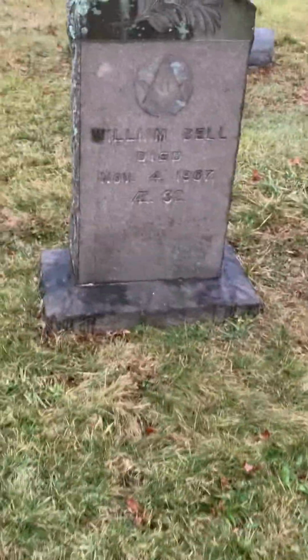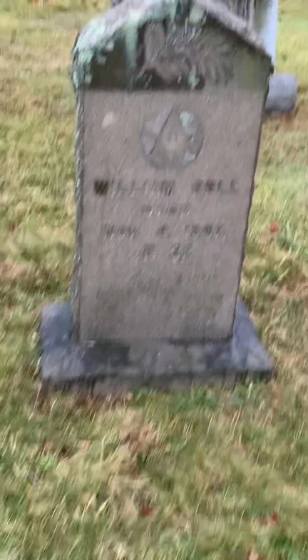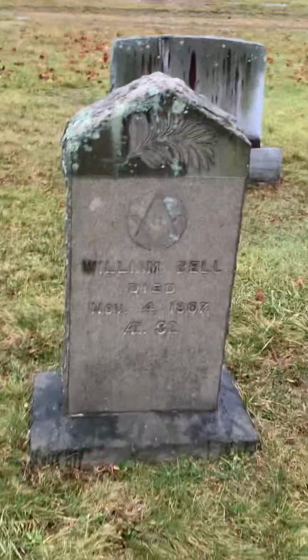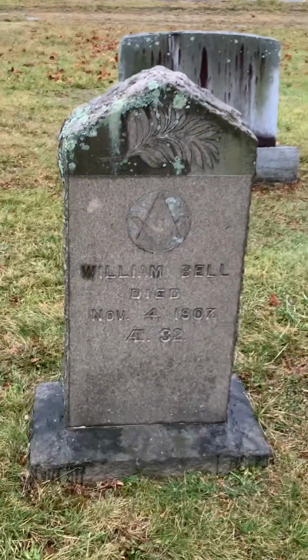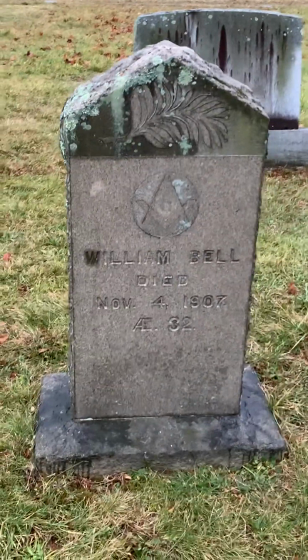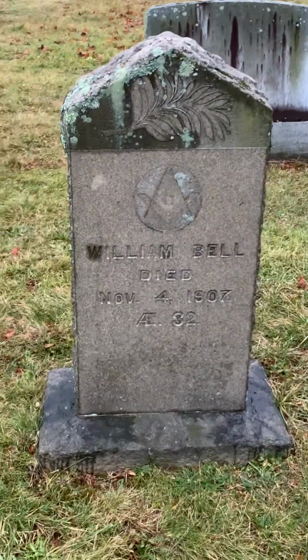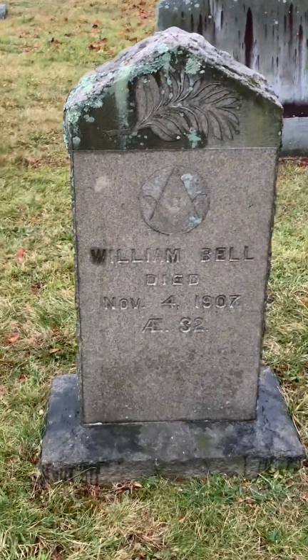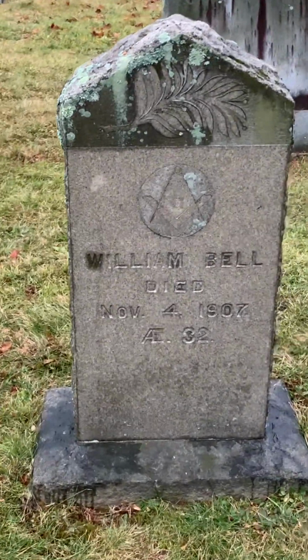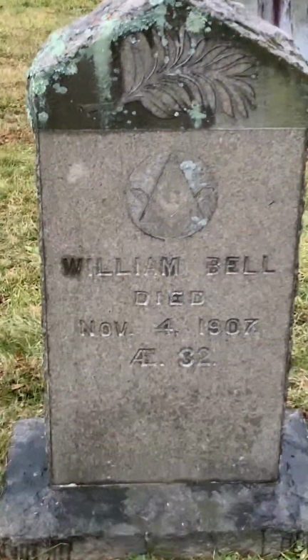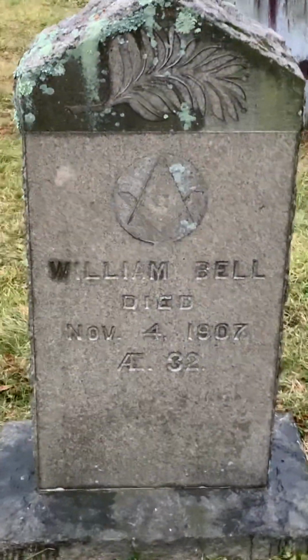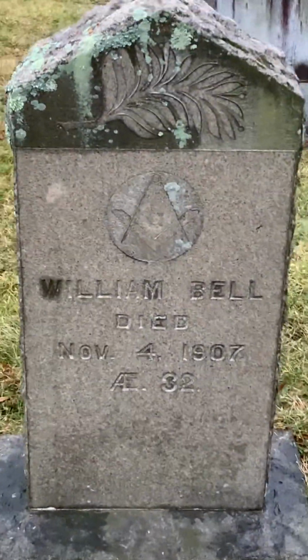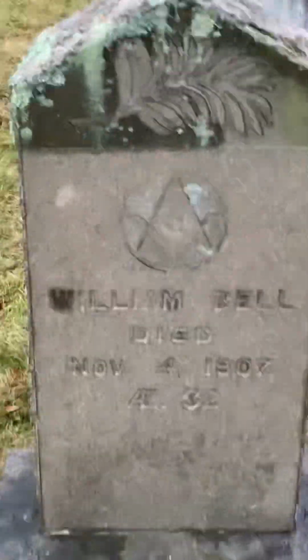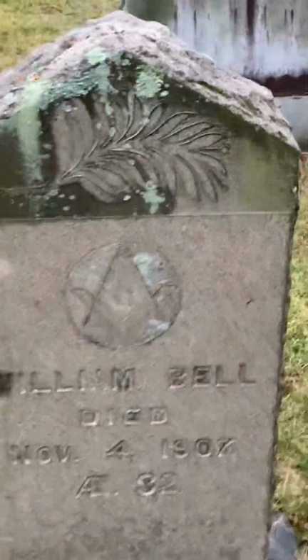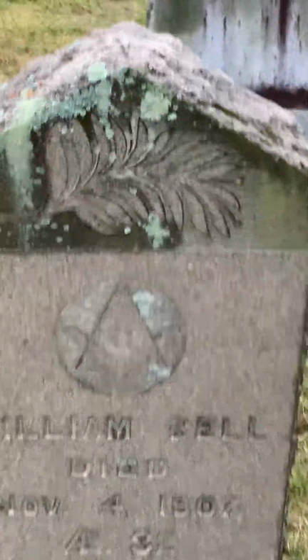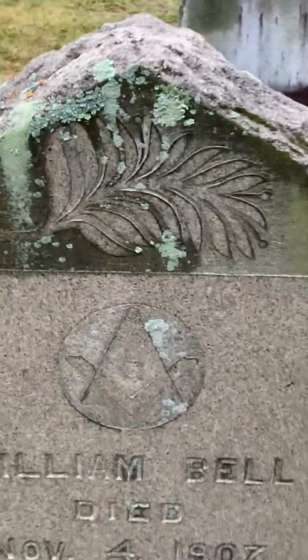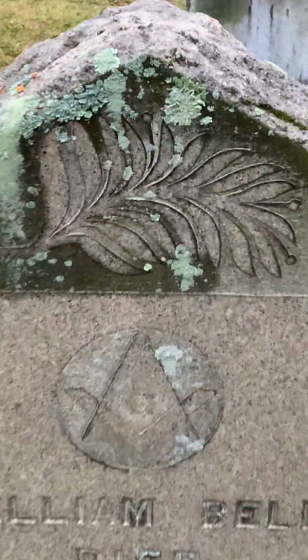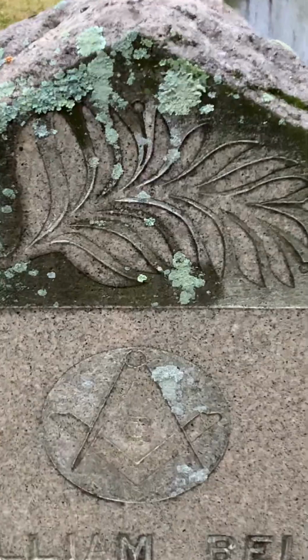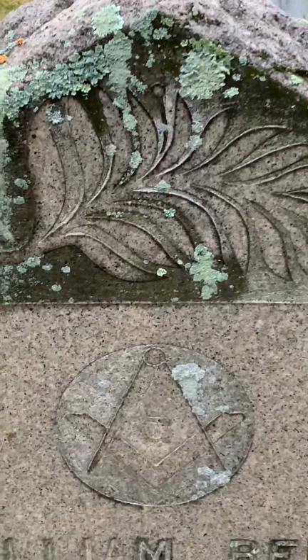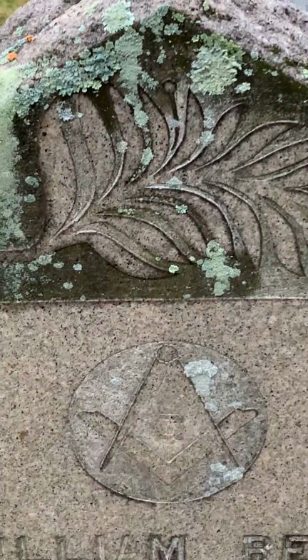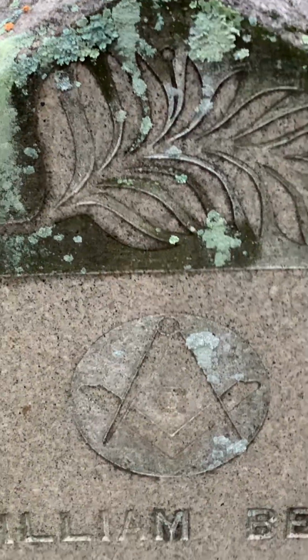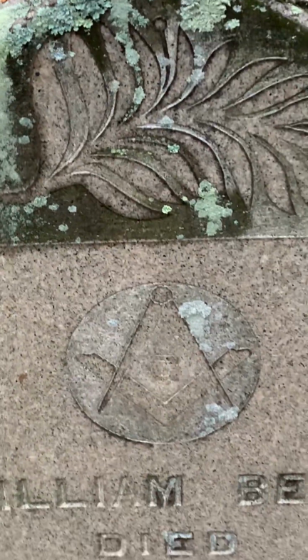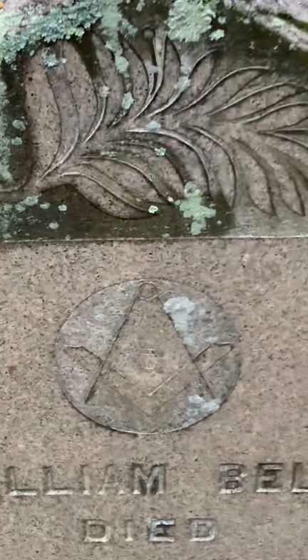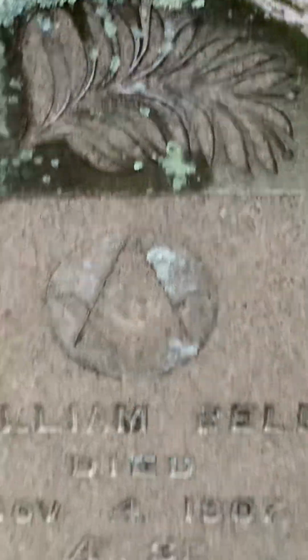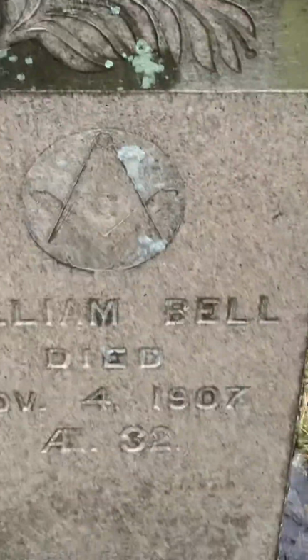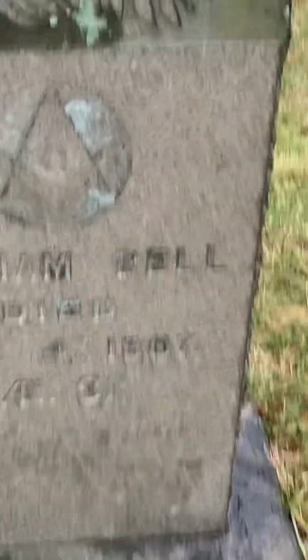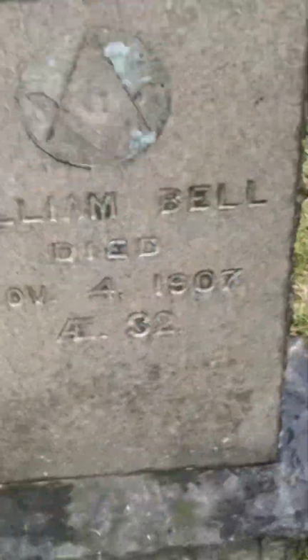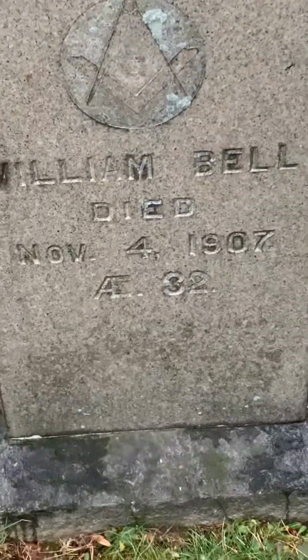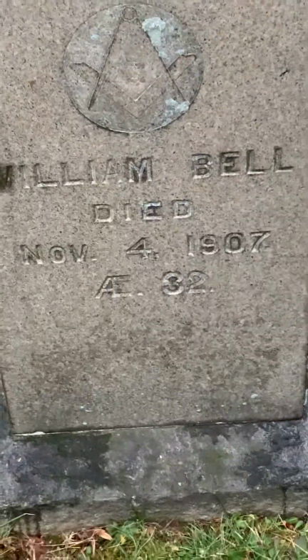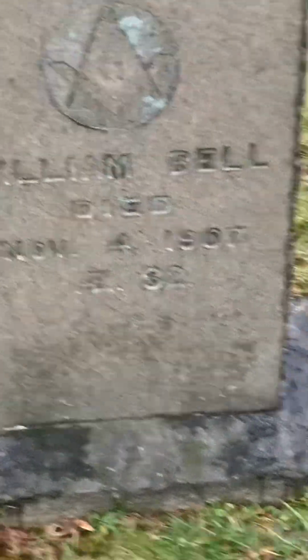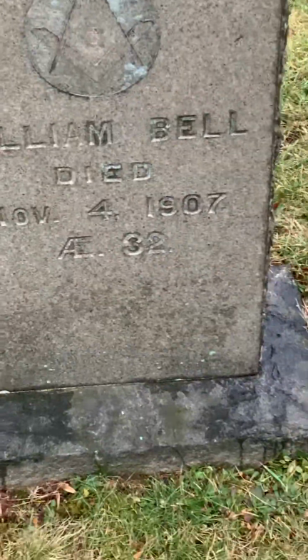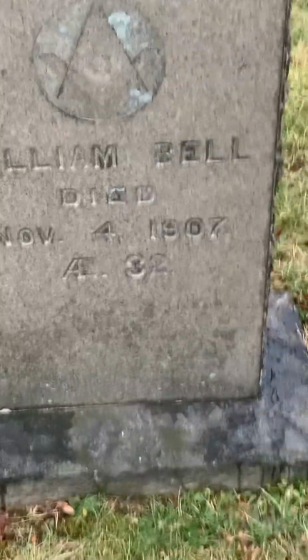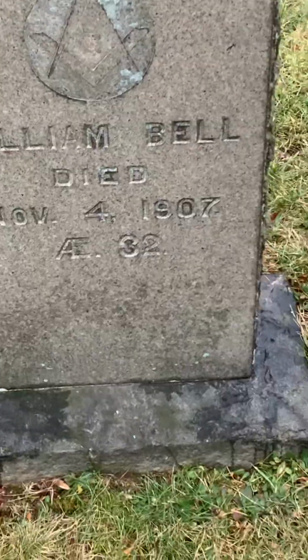Another Mason — check out the detail. Is that not beautiful, the work they did? Whoever does these headstone carvings, I'll tell you, man.